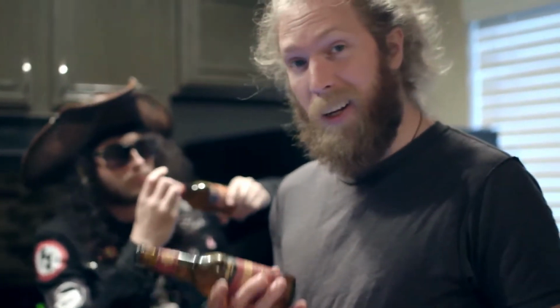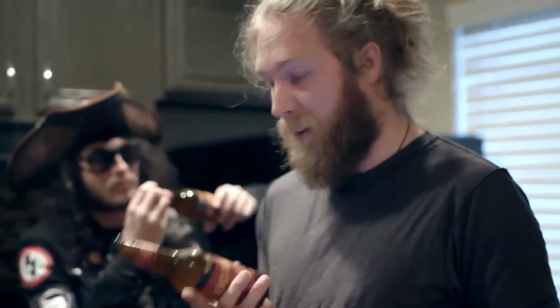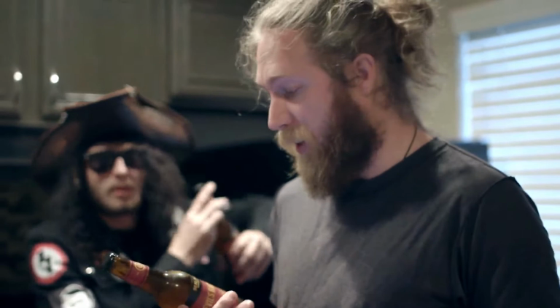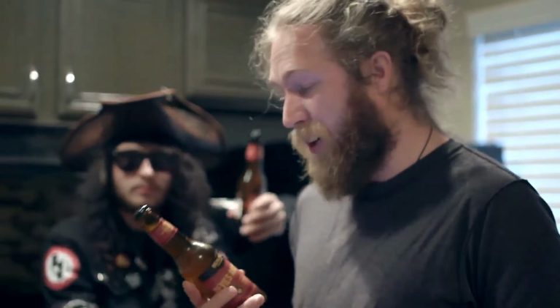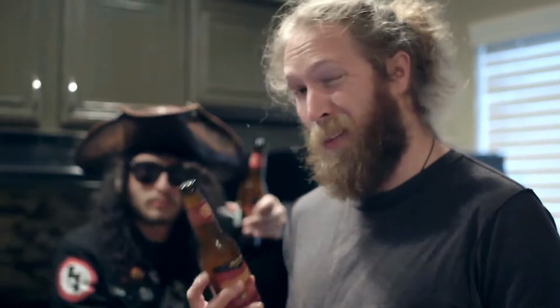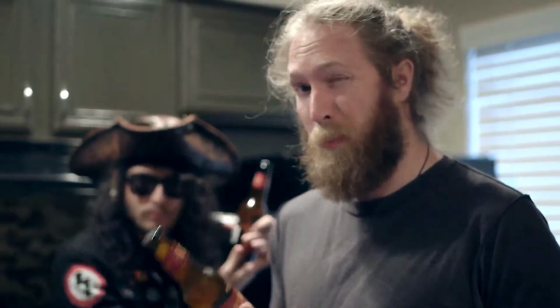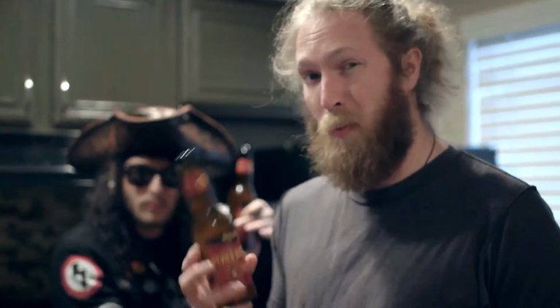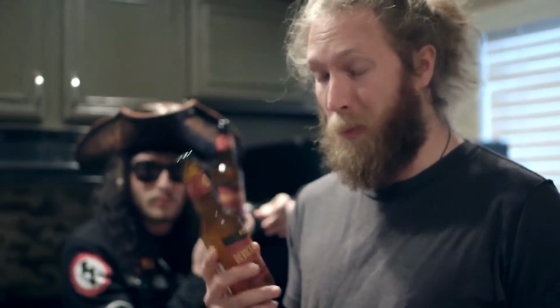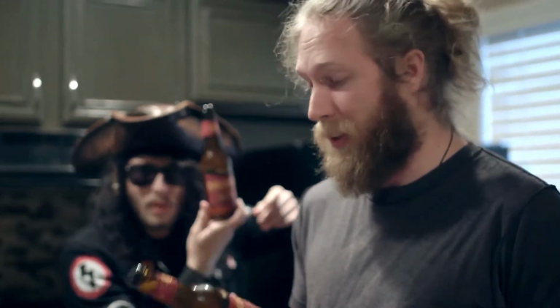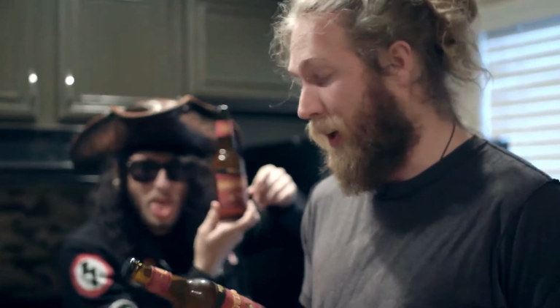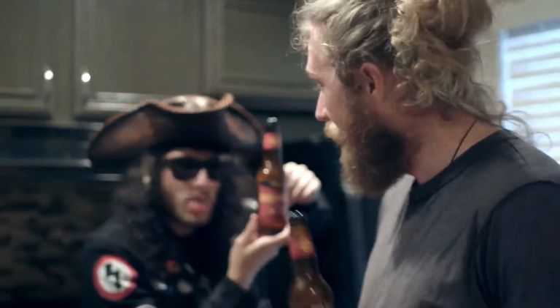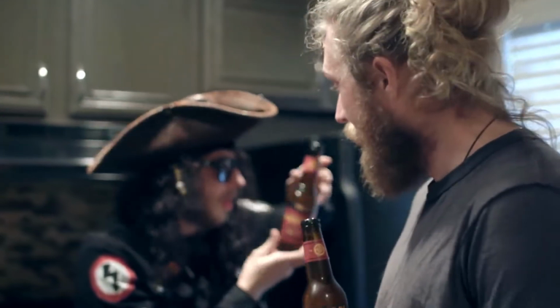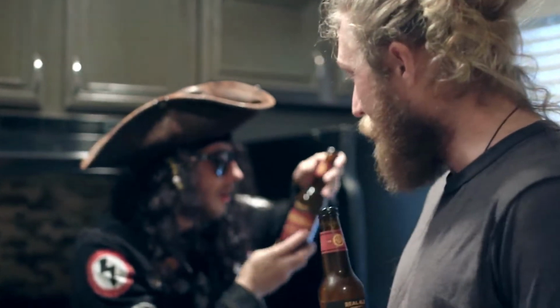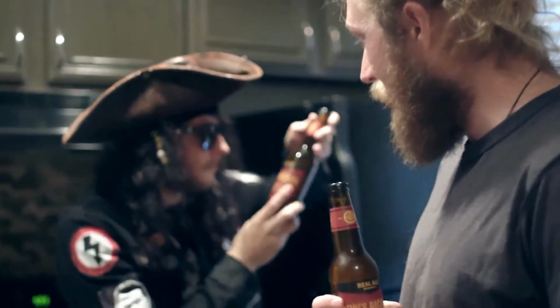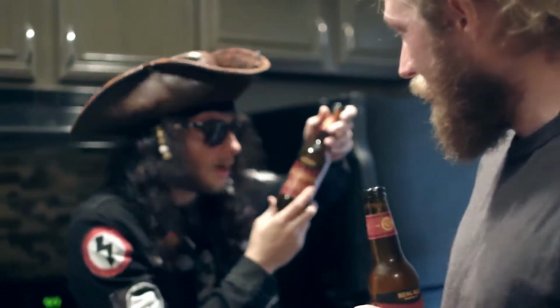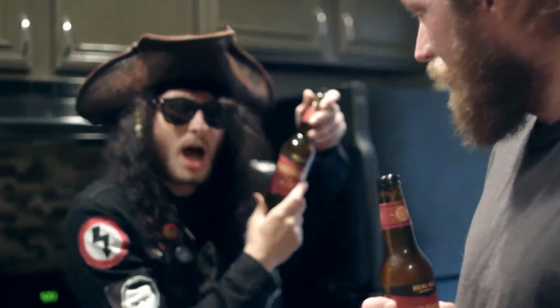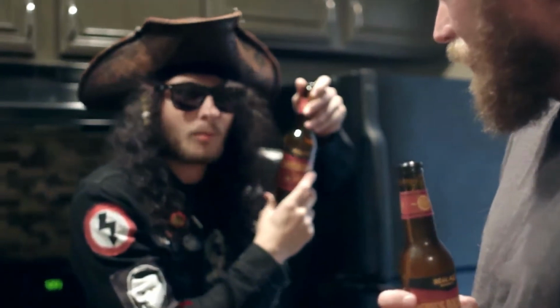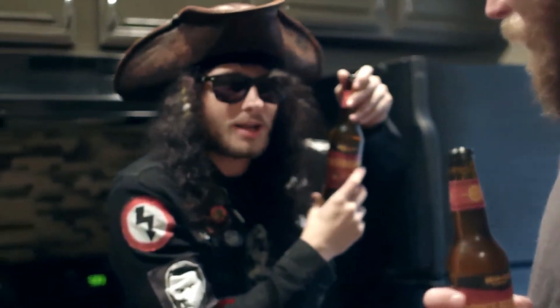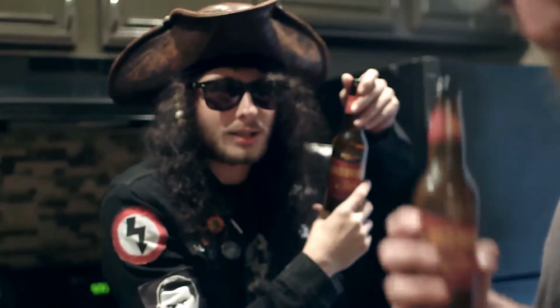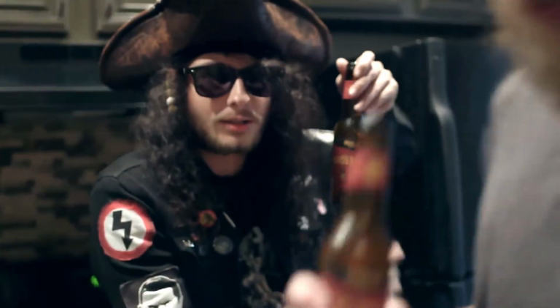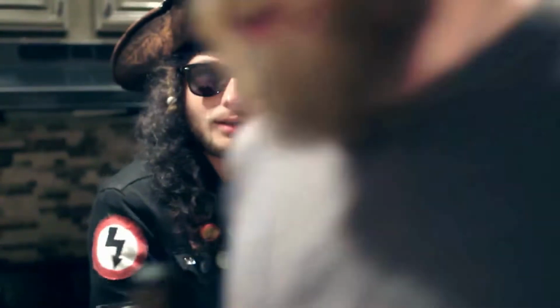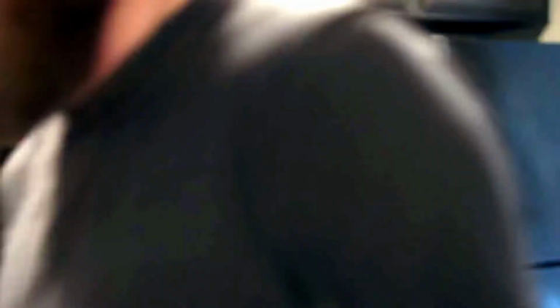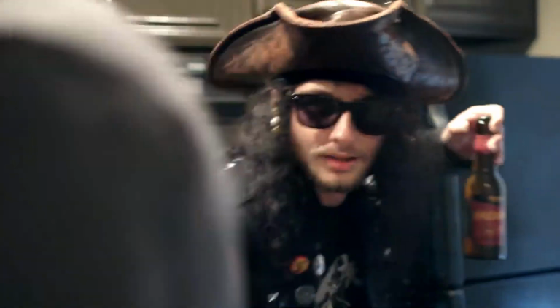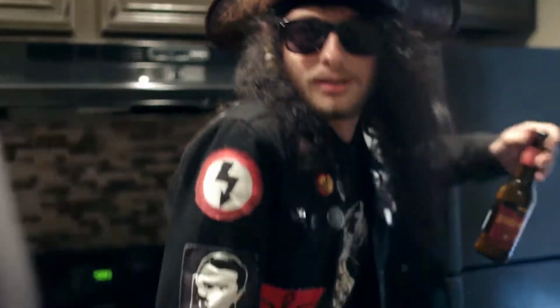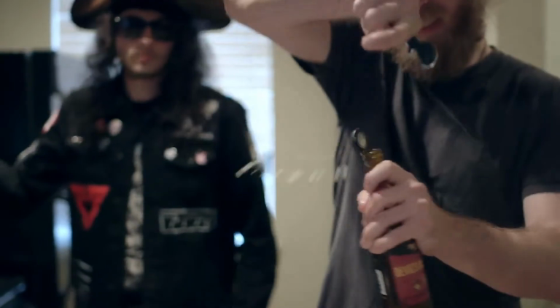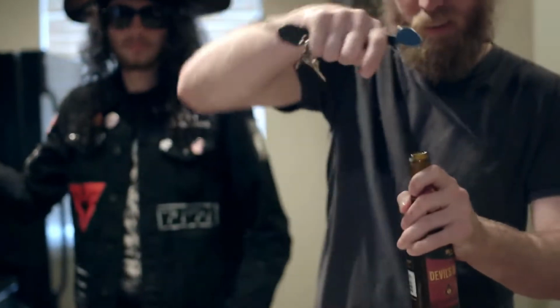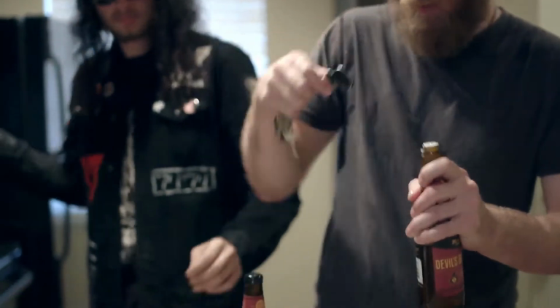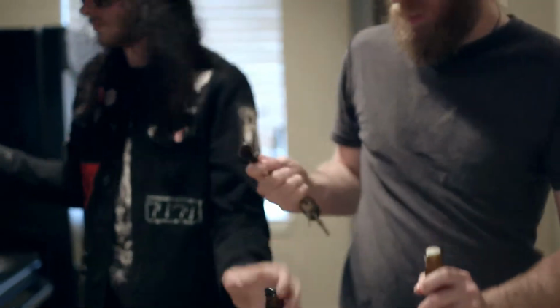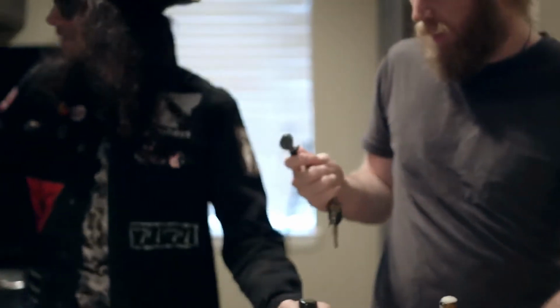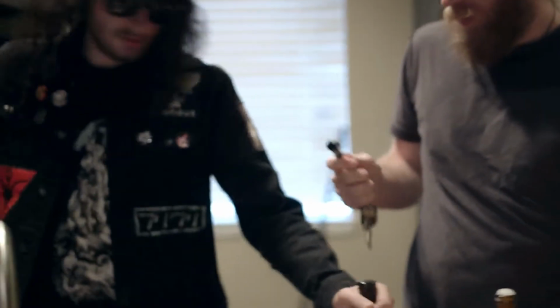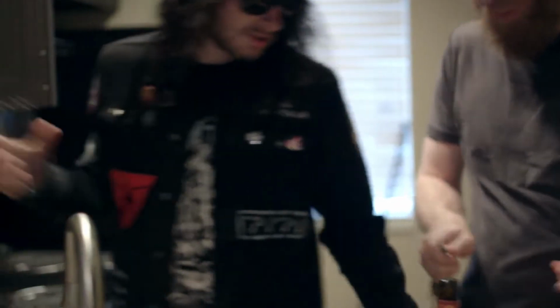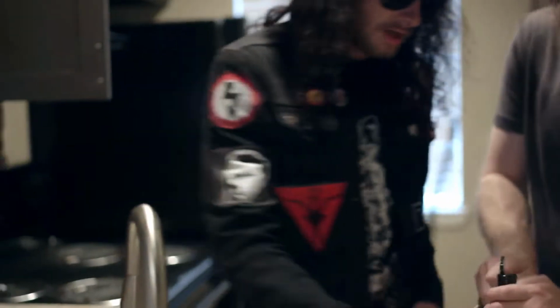I hear it goes down really smooth, but it's really strong. Captain, are you ready? I'm ready! Alright, let's get to cracking.